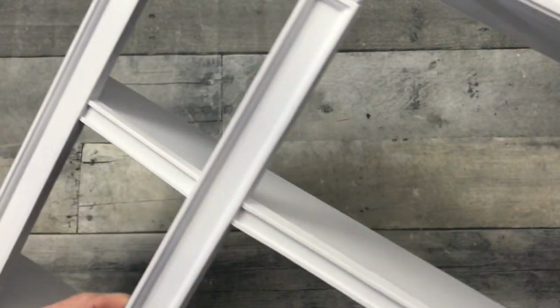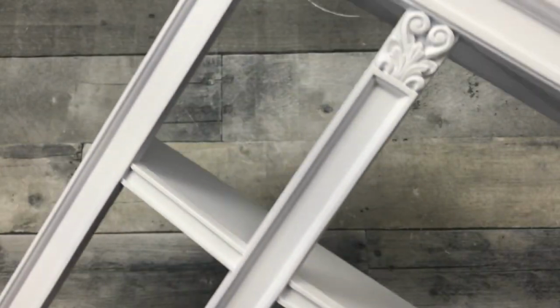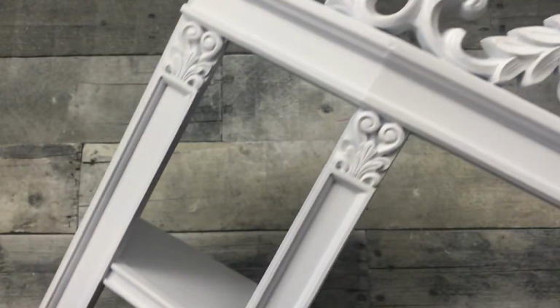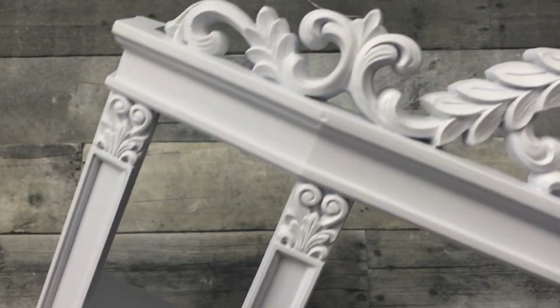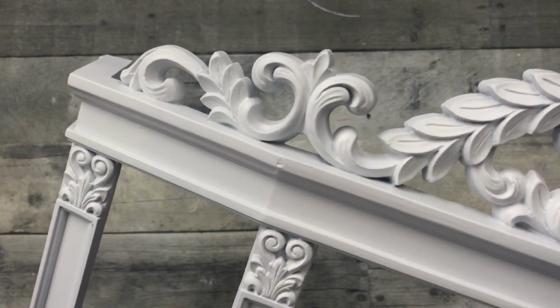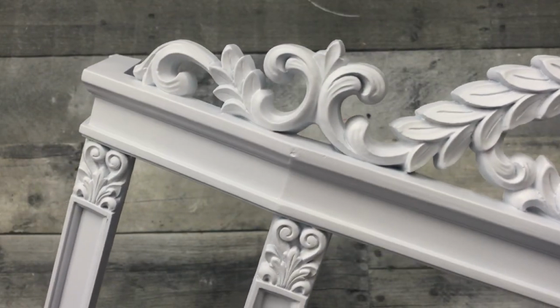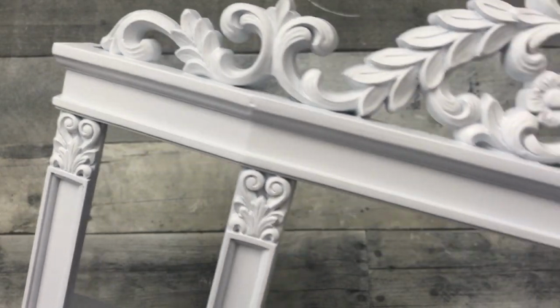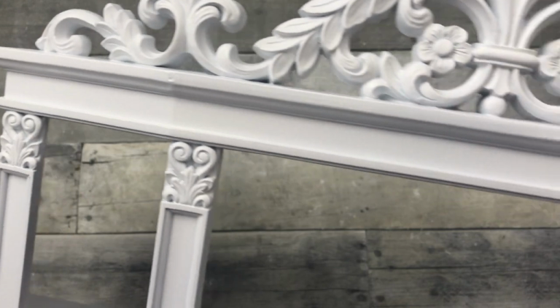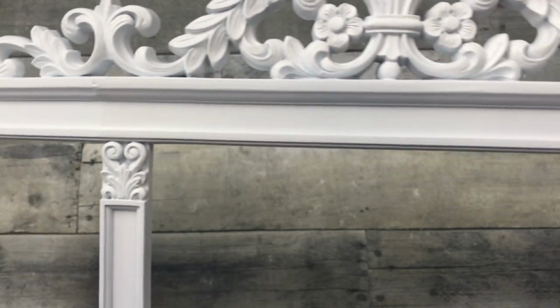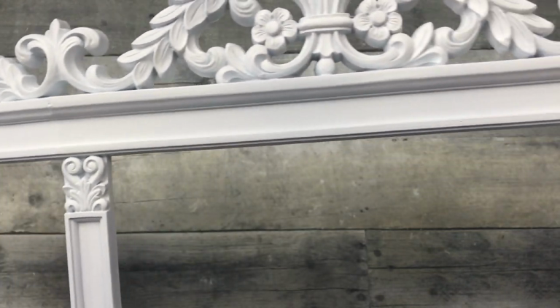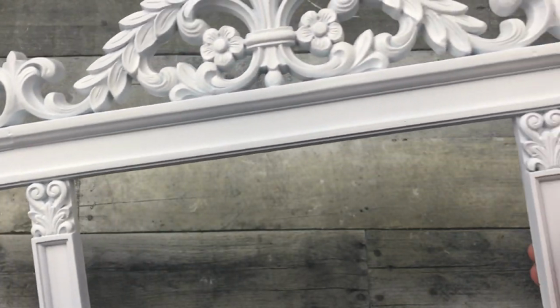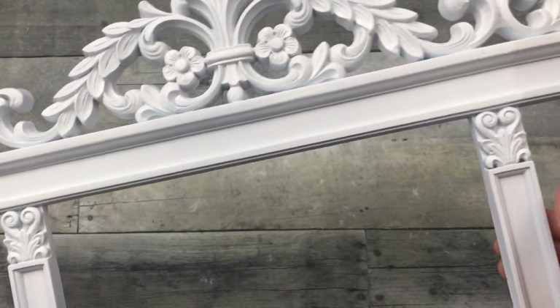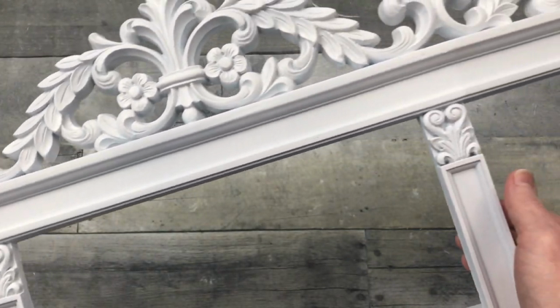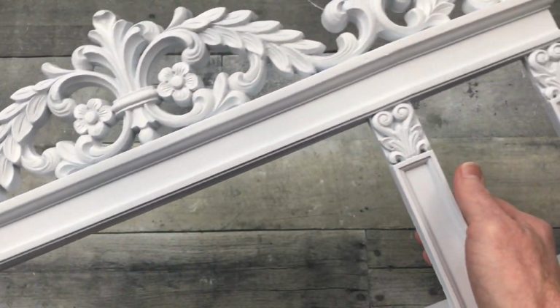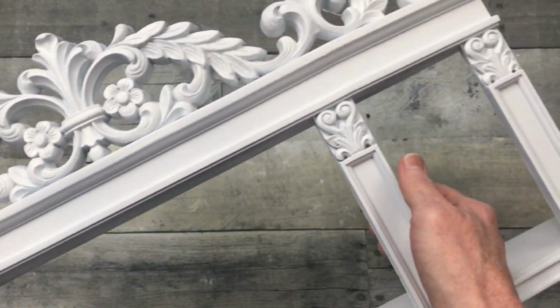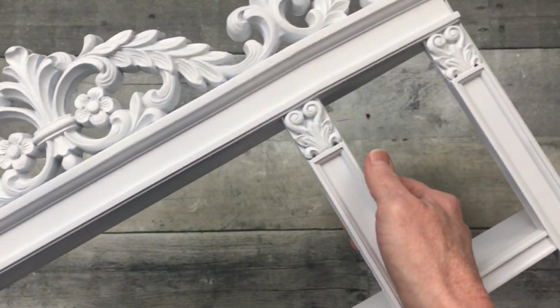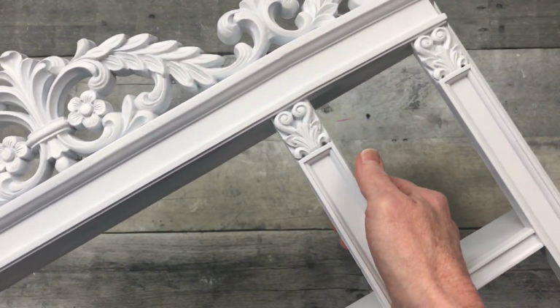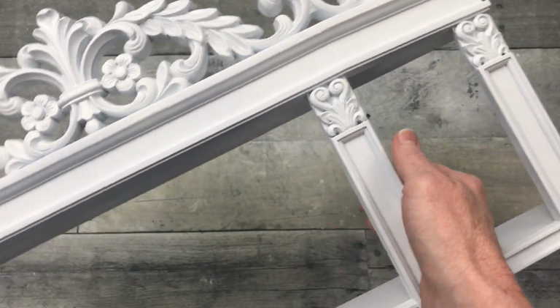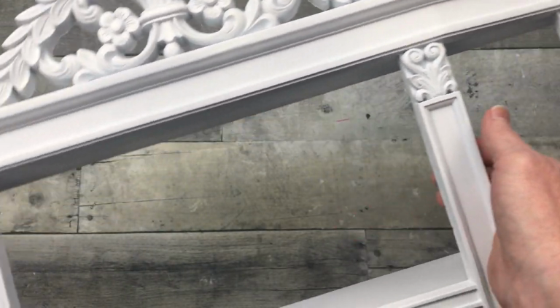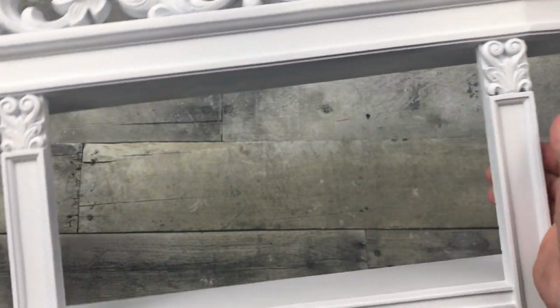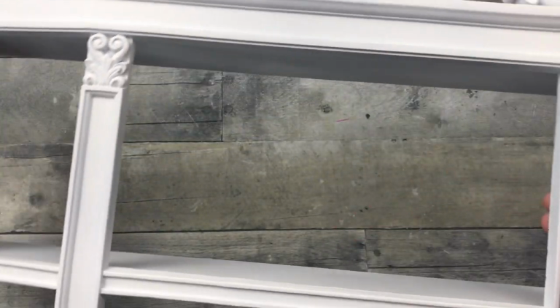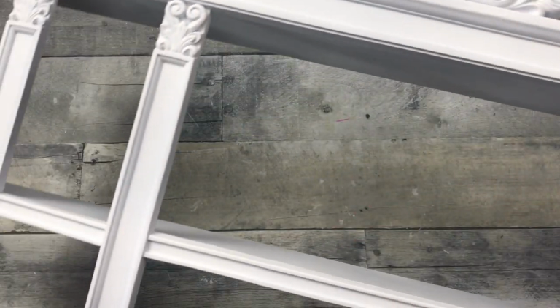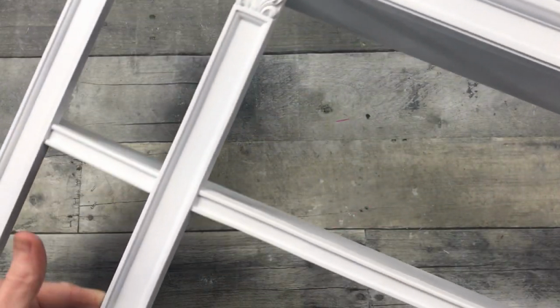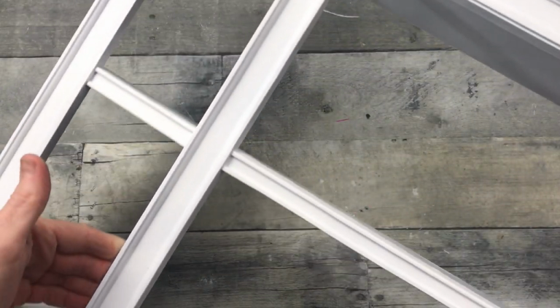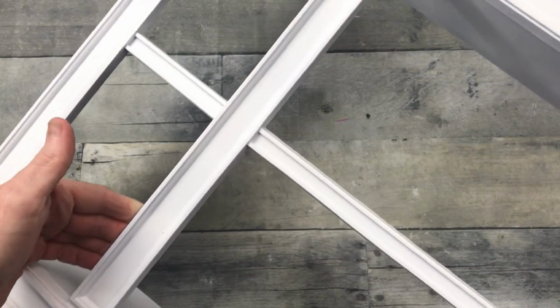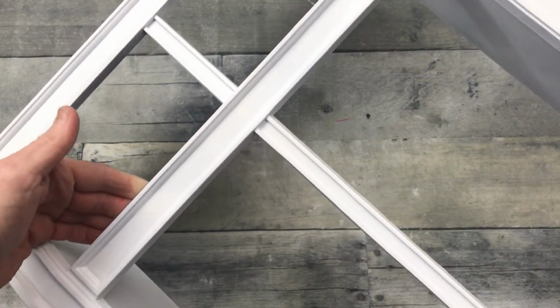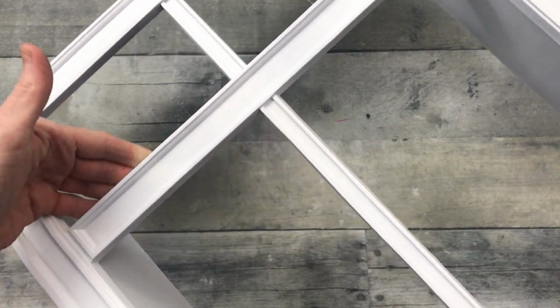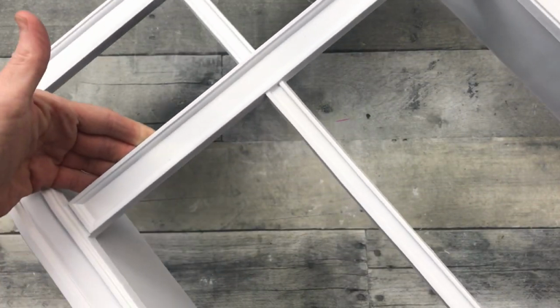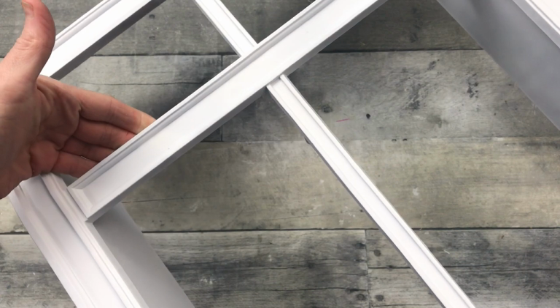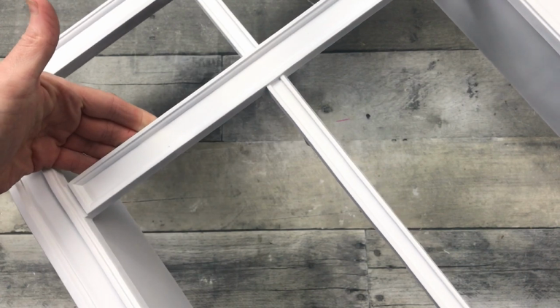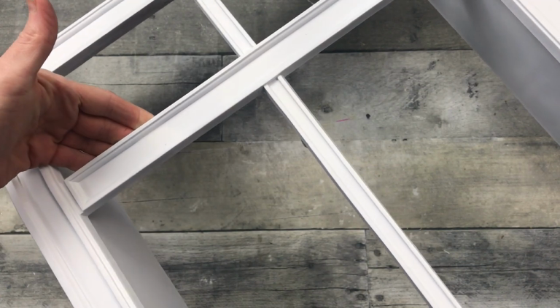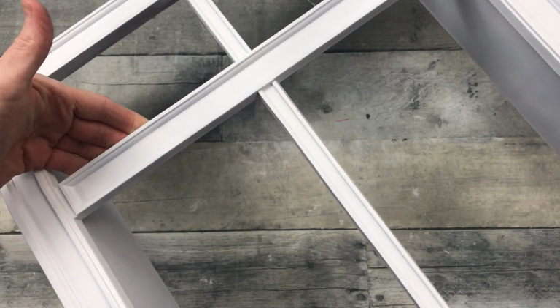That's a big transformation - even without going any further, that's a huge transformation. It looks like a totally different piece.